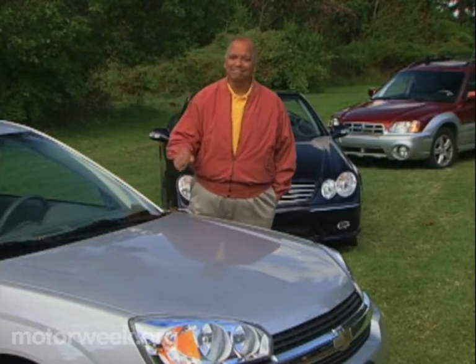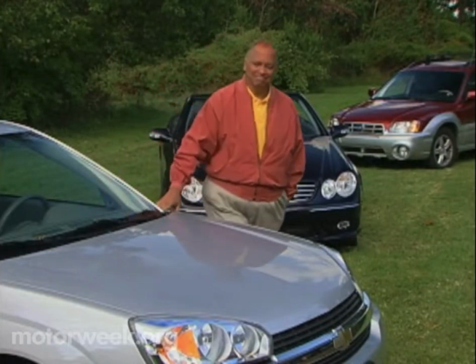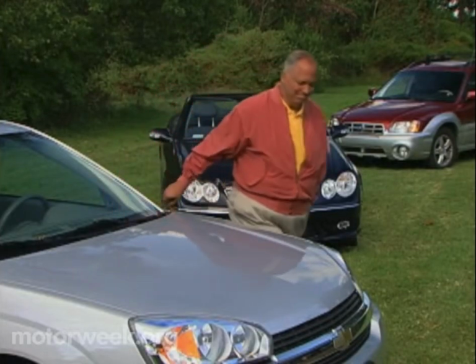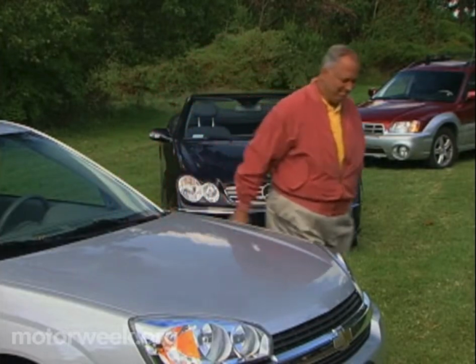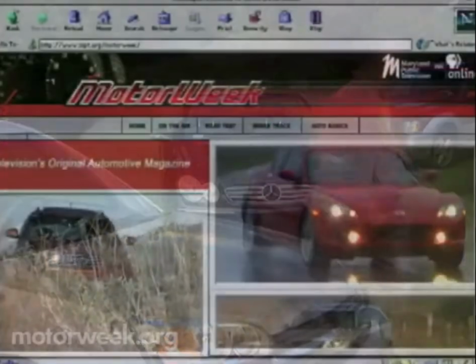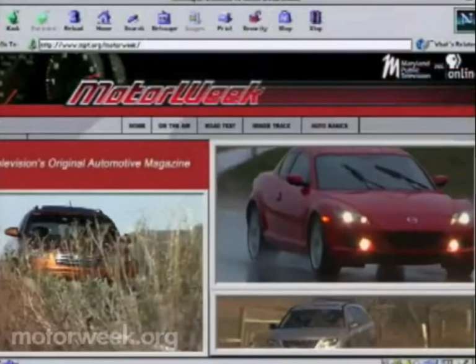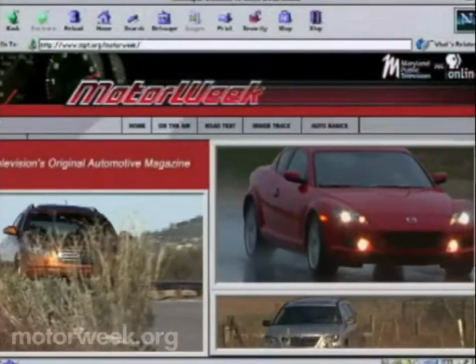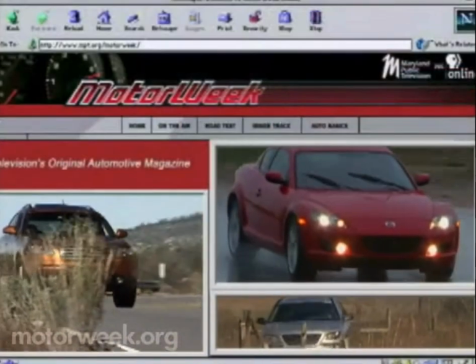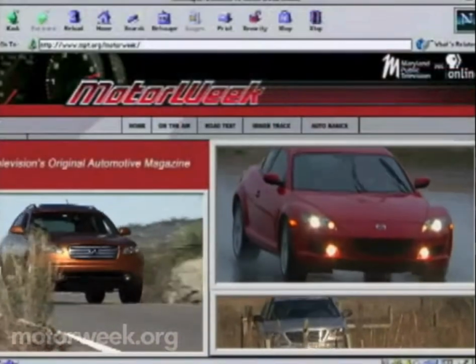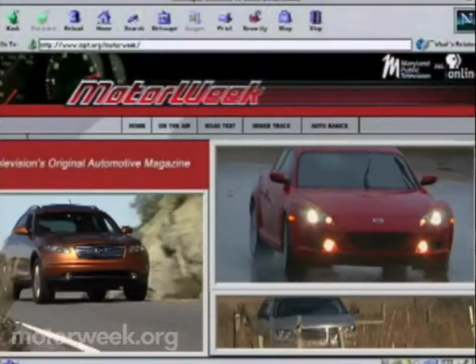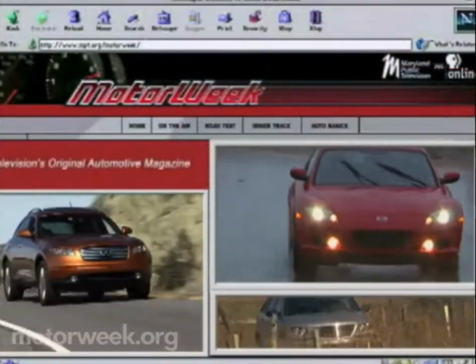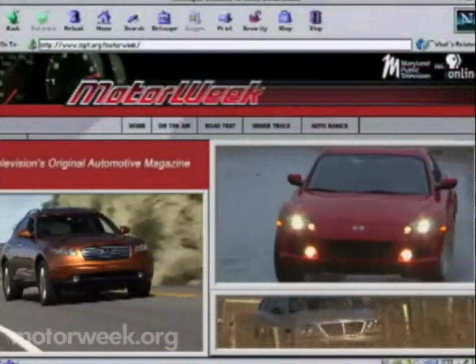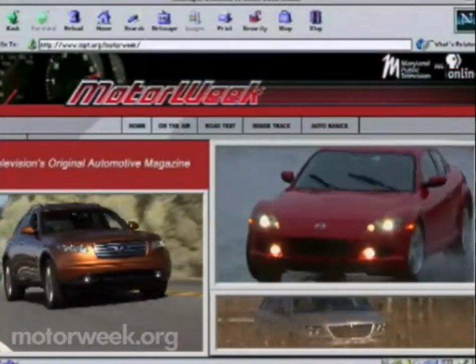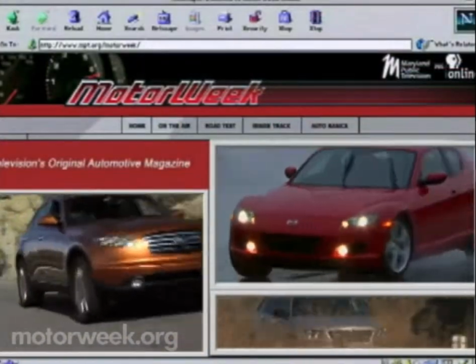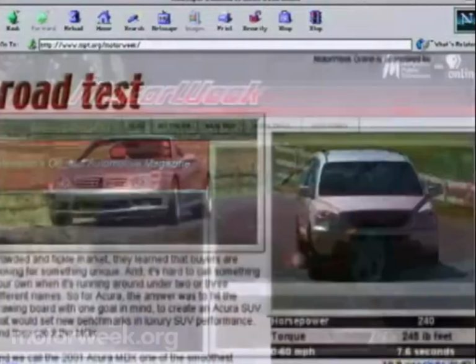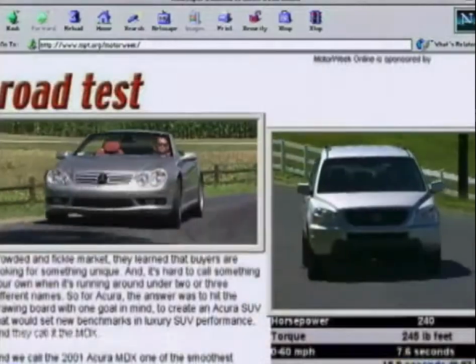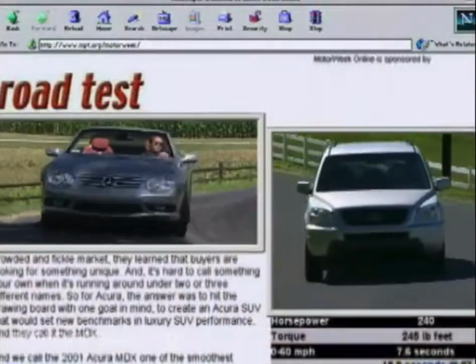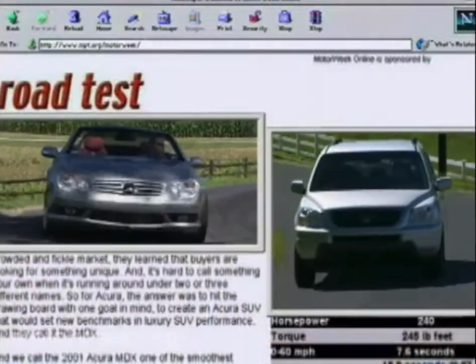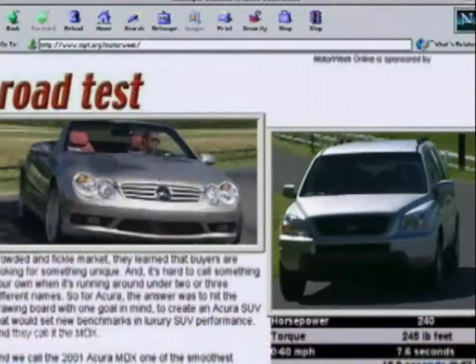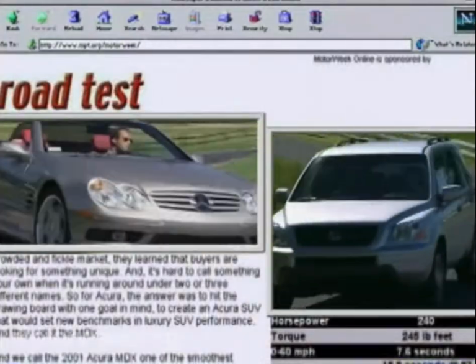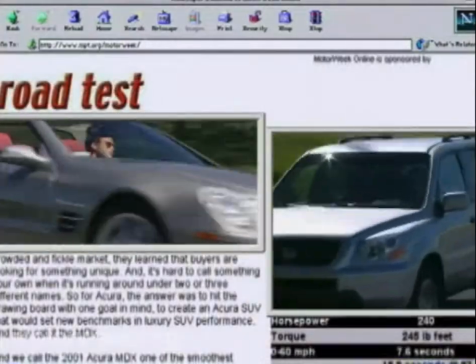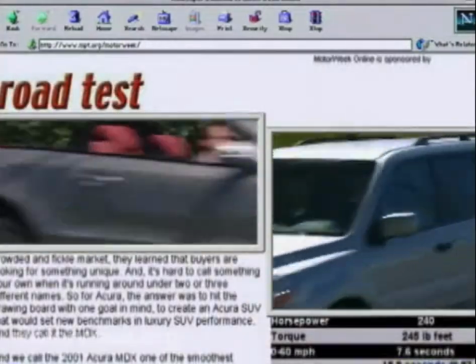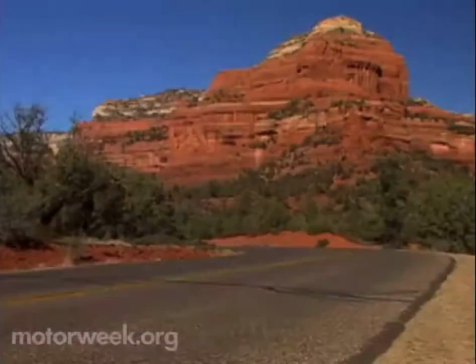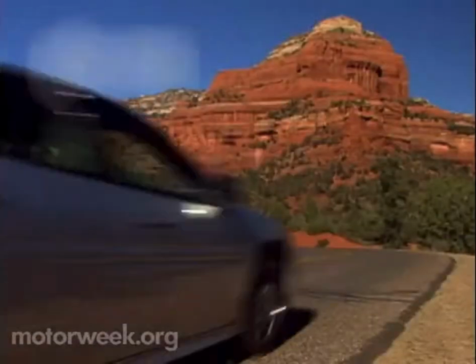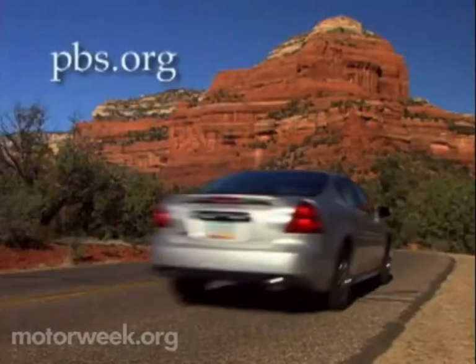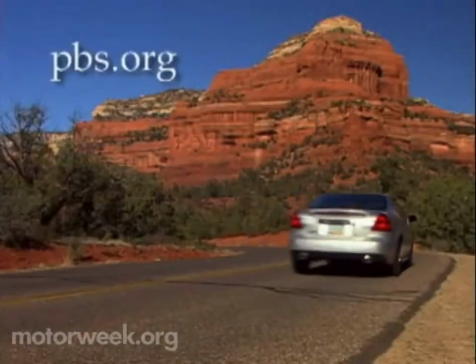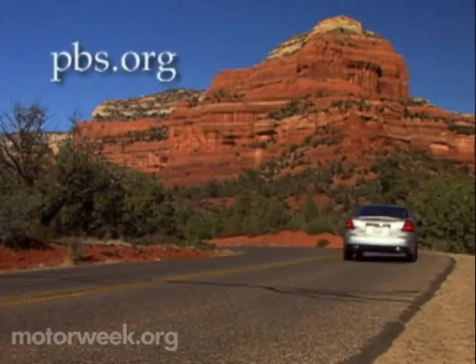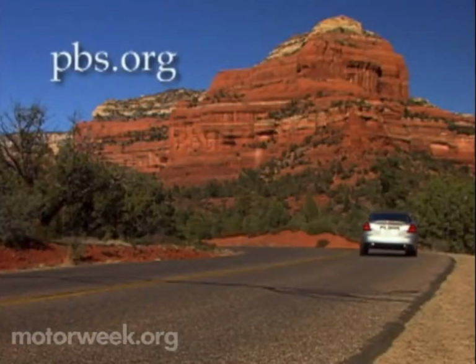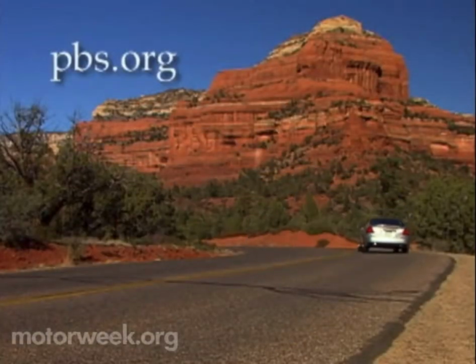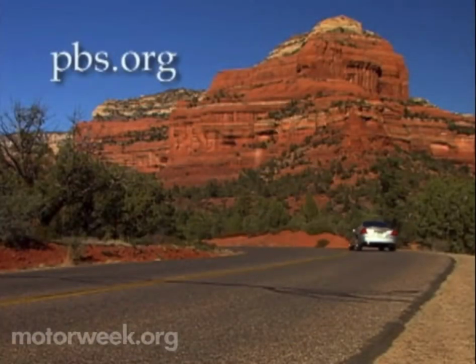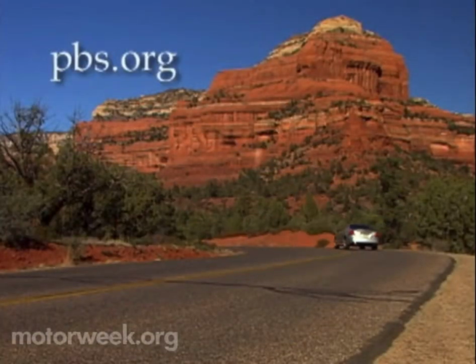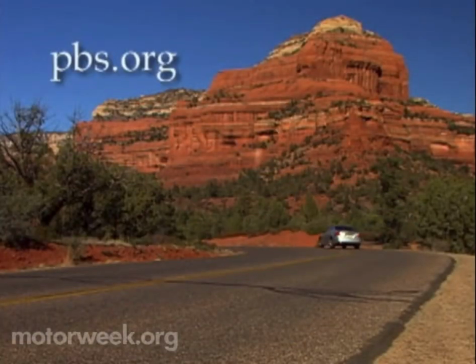To learn more about Motor Week, television's original automotive magazine, visit PBS online at pbs.org.